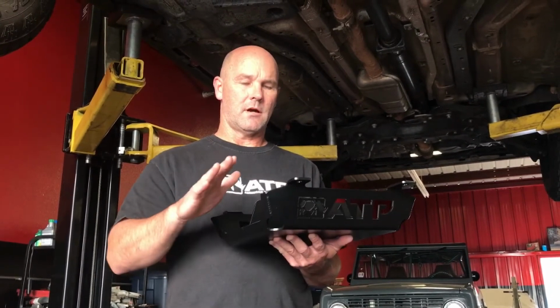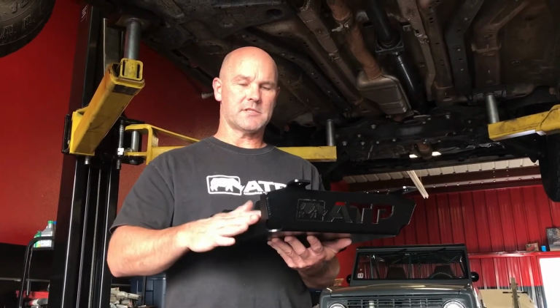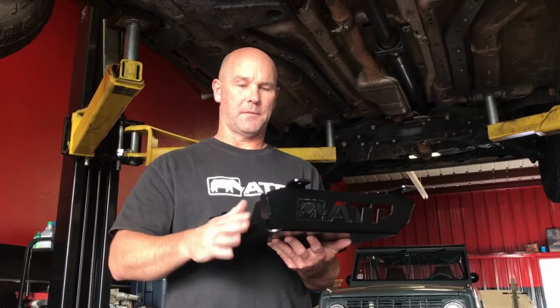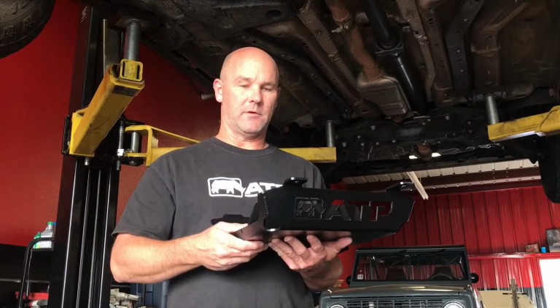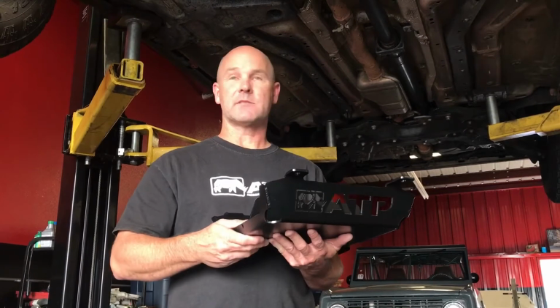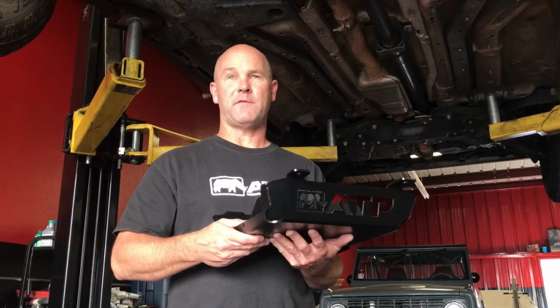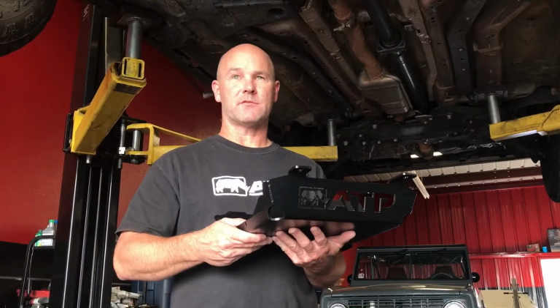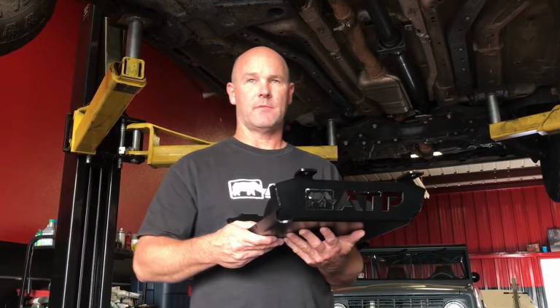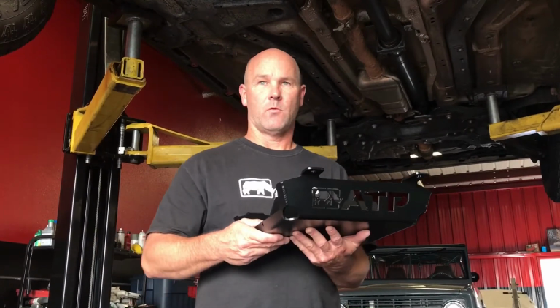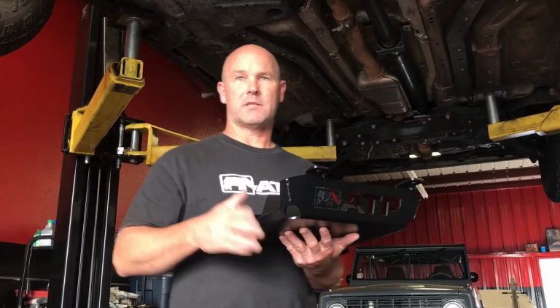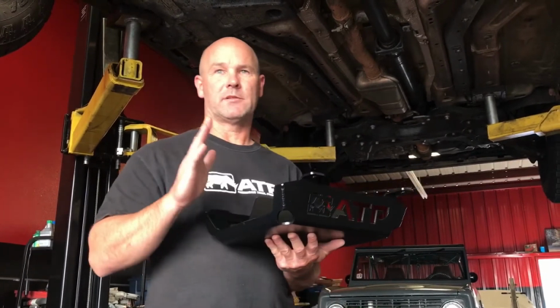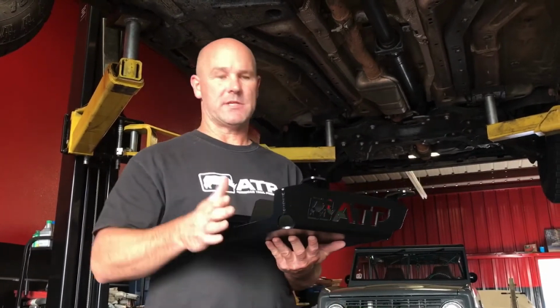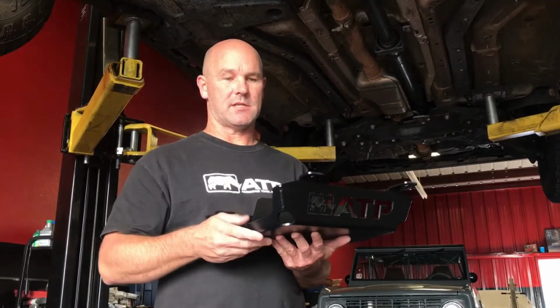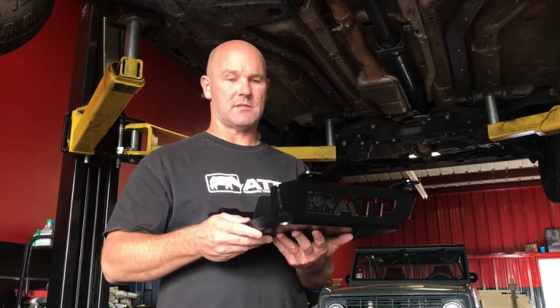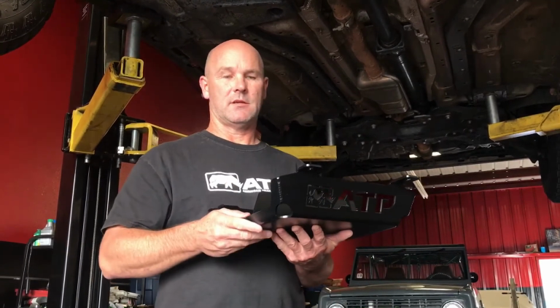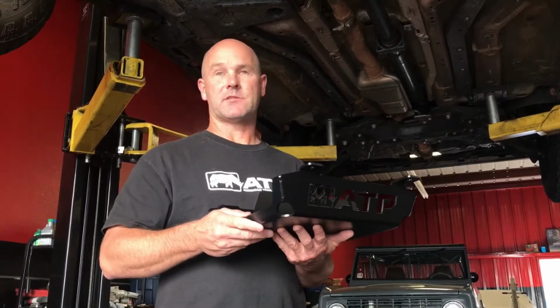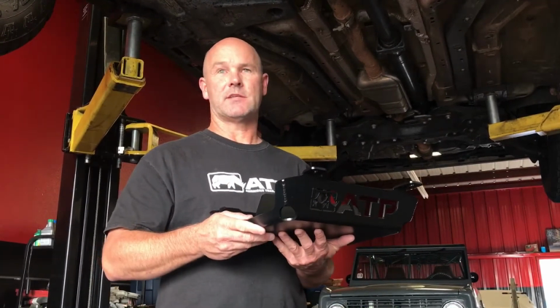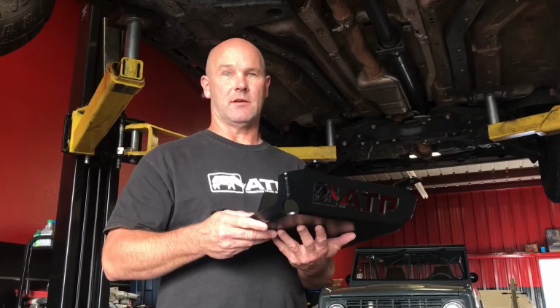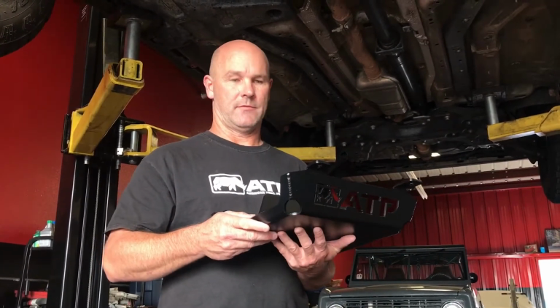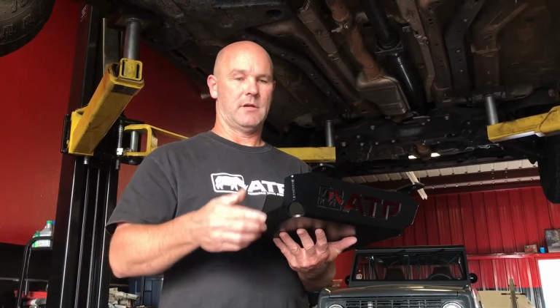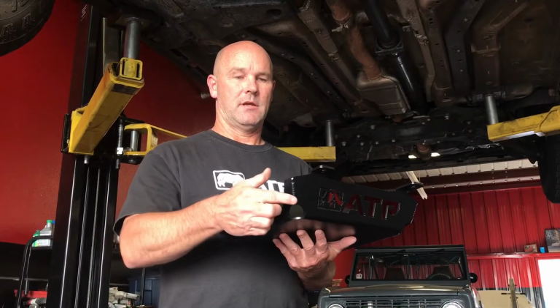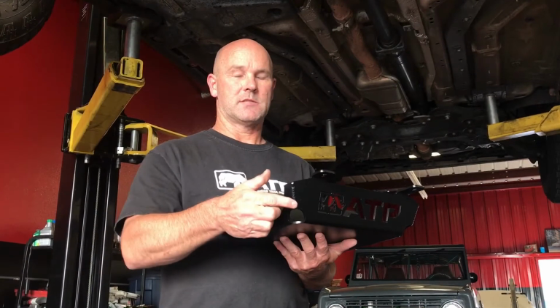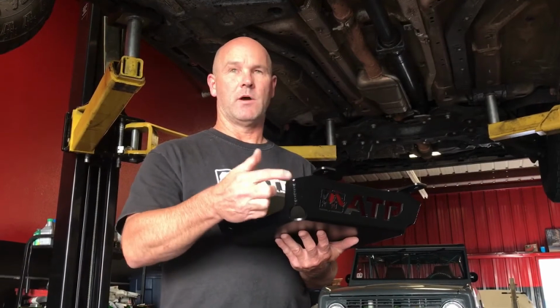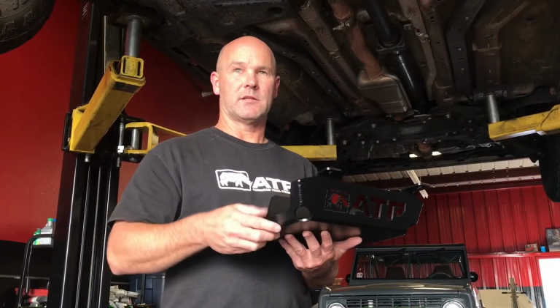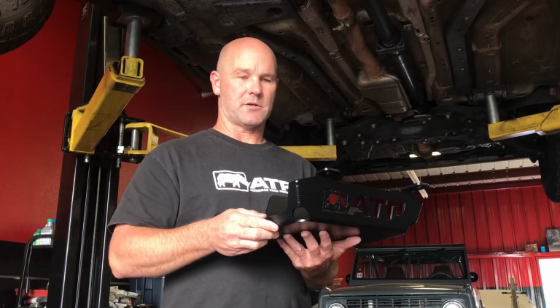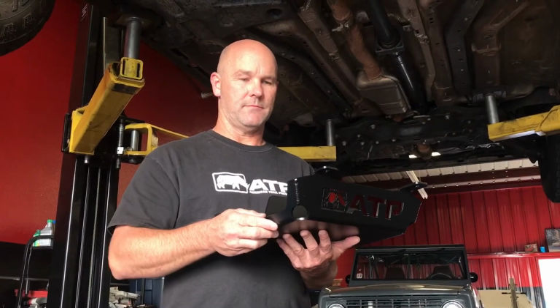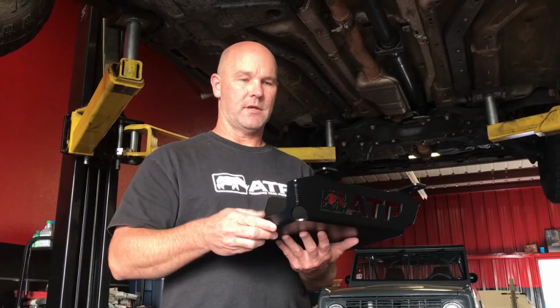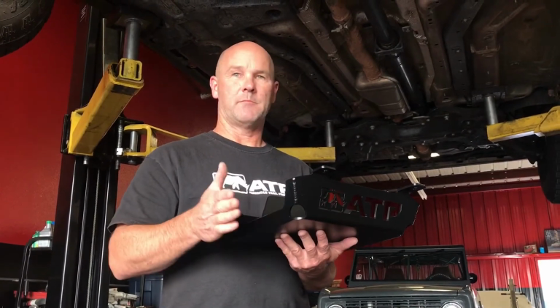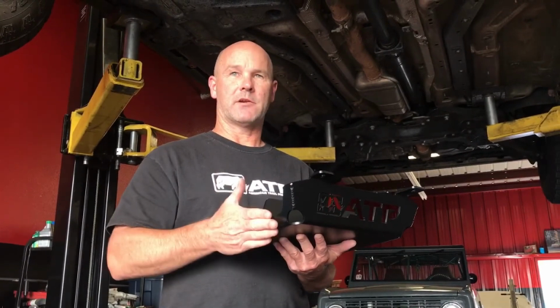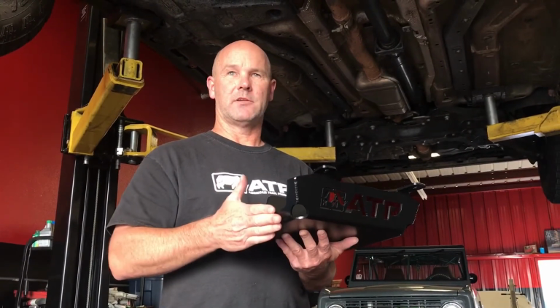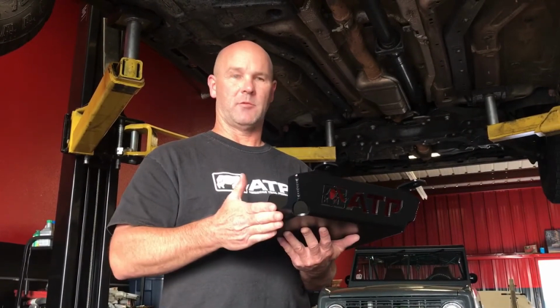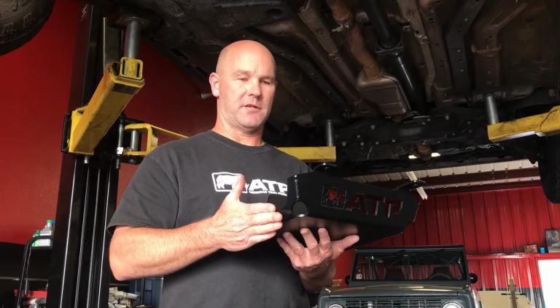On this skid plate we've got some key features. One, it's built of 3/16ths laser-cut steel. It's MIG welded construction and powder-coated durable finish.